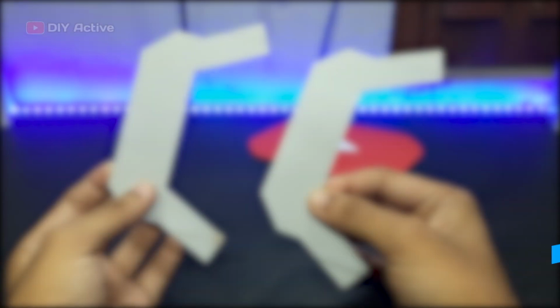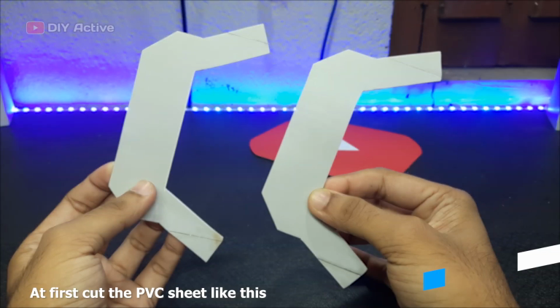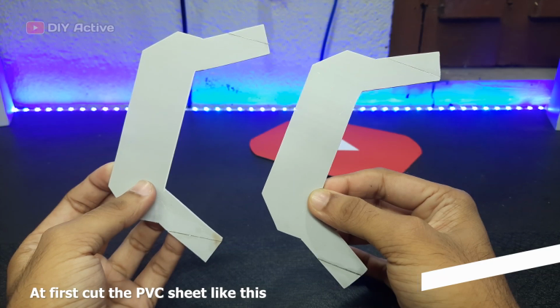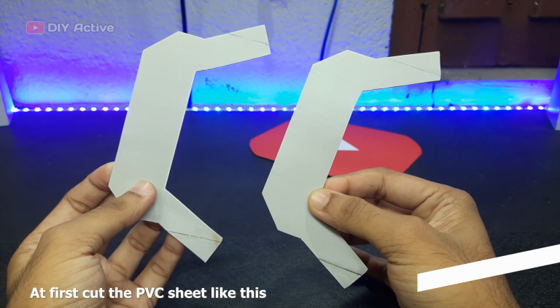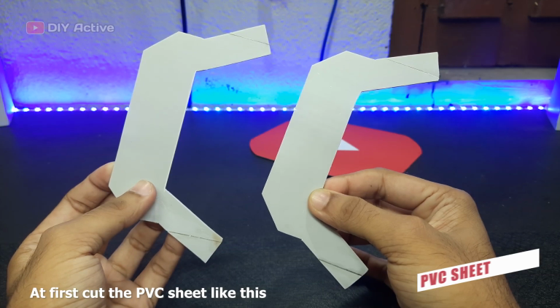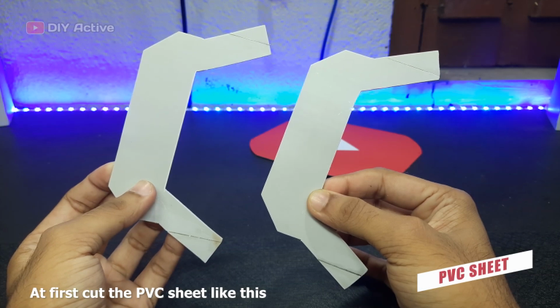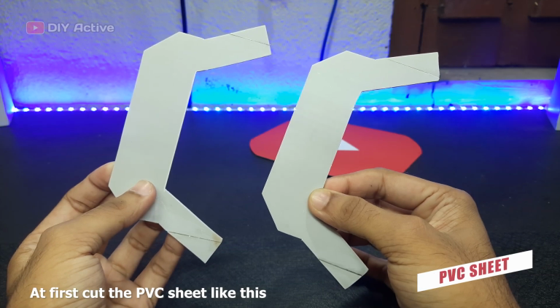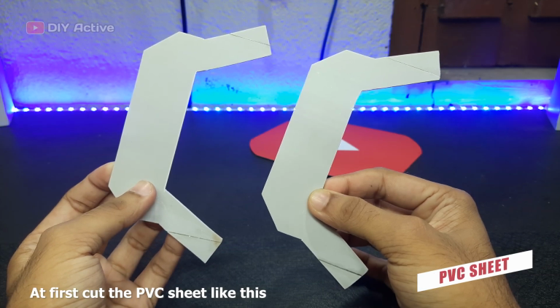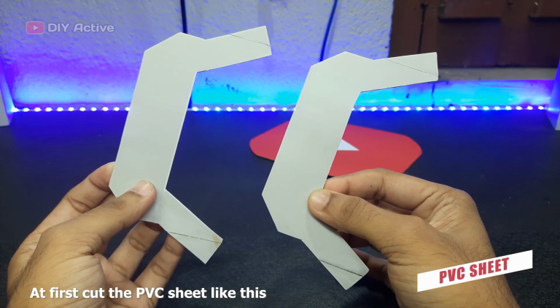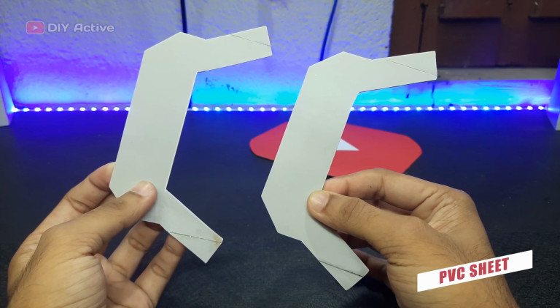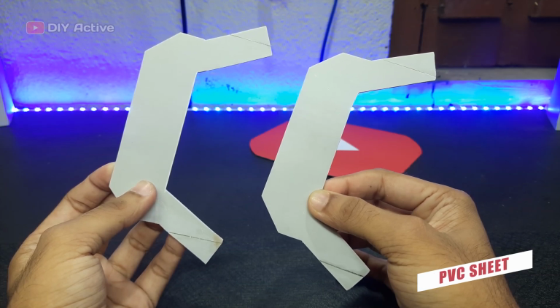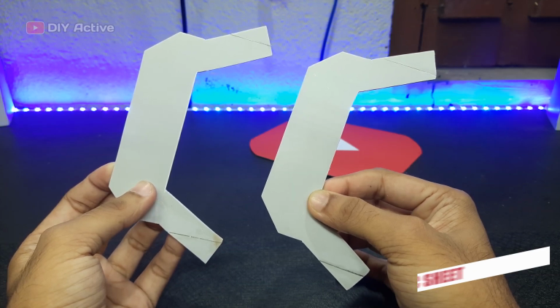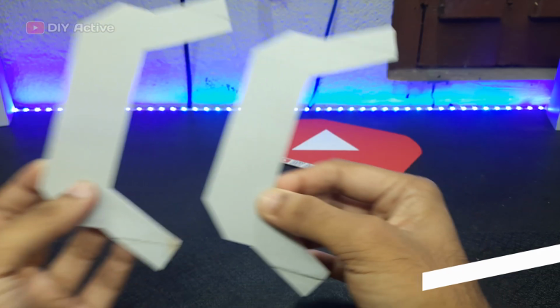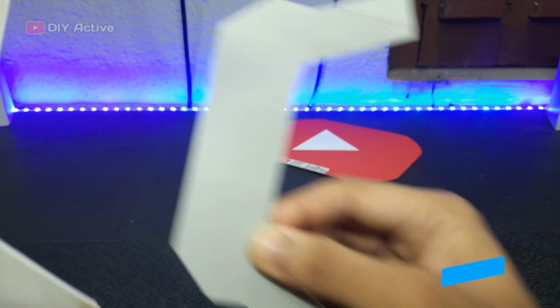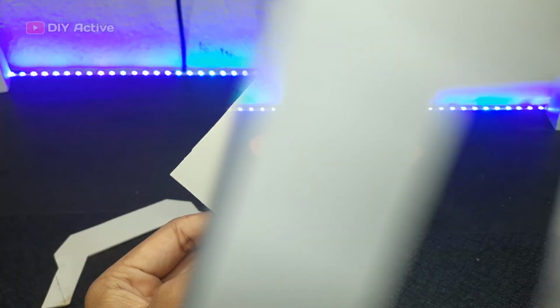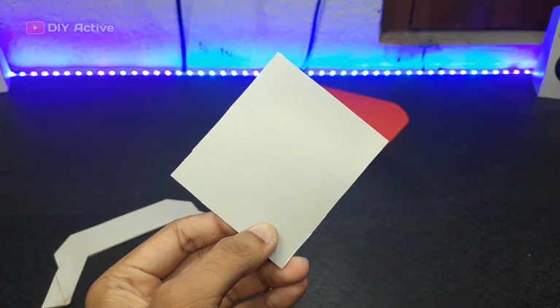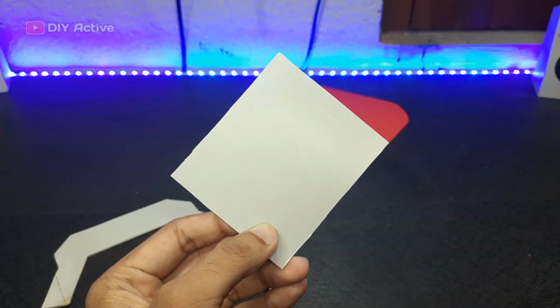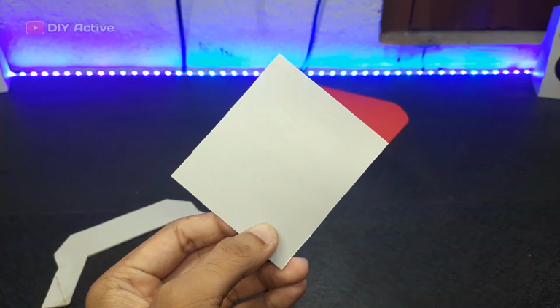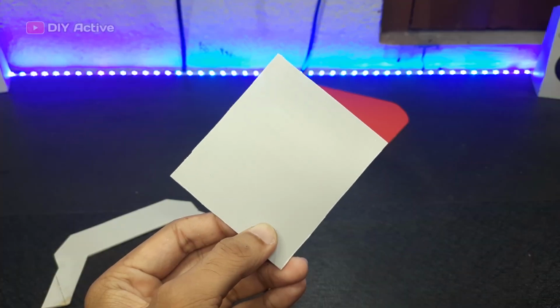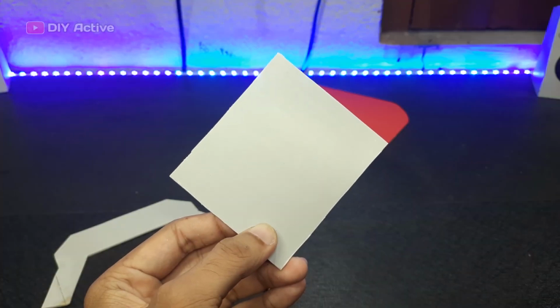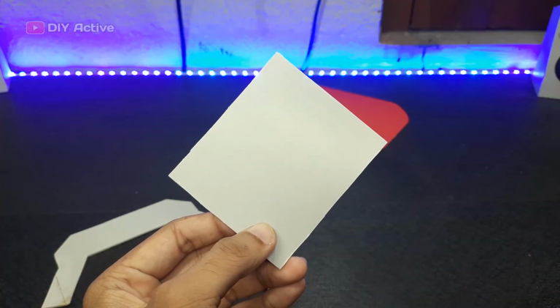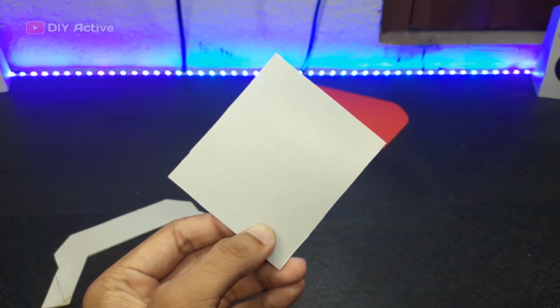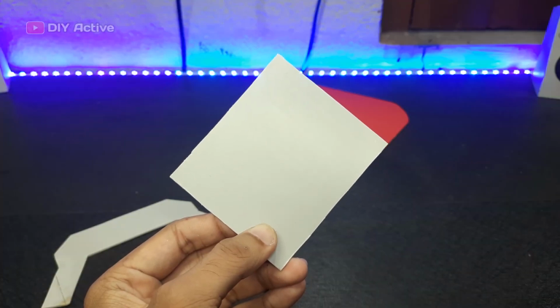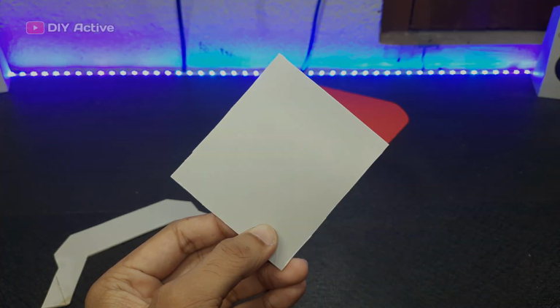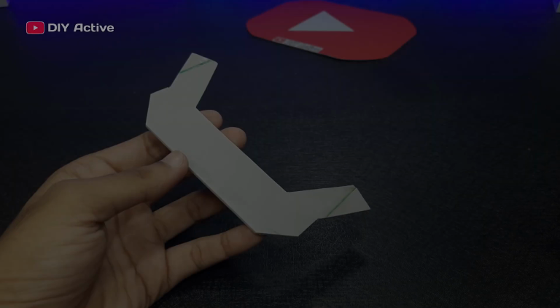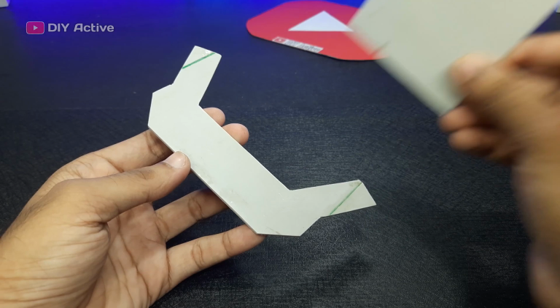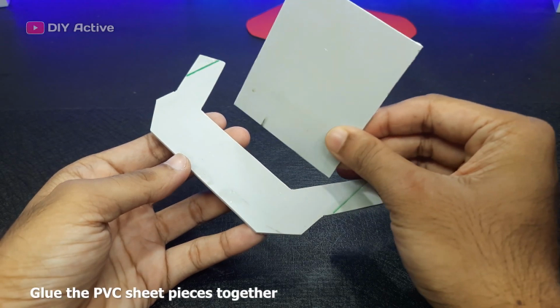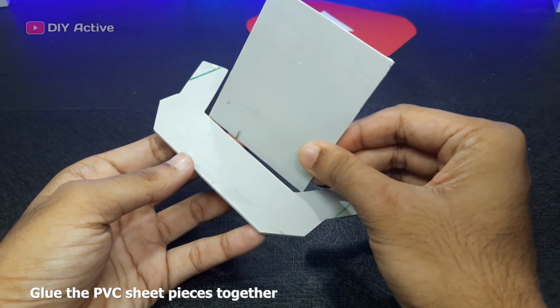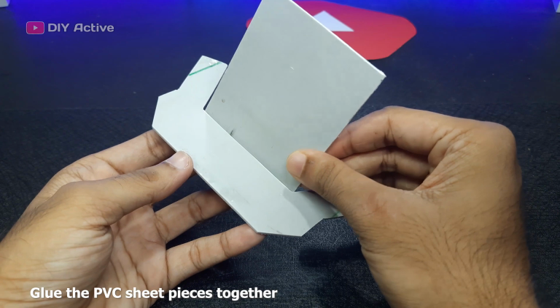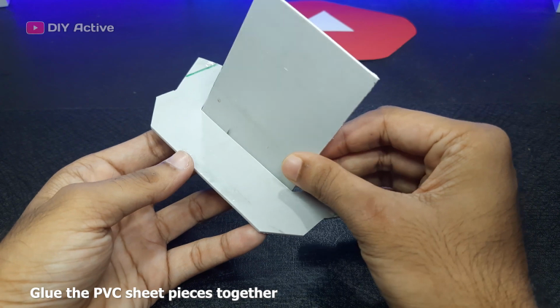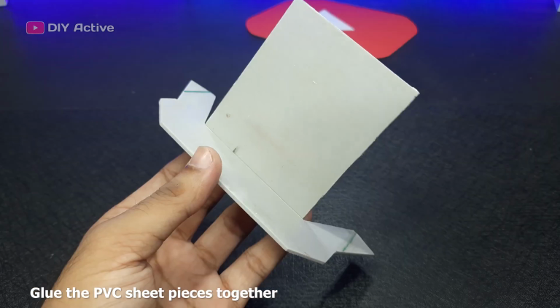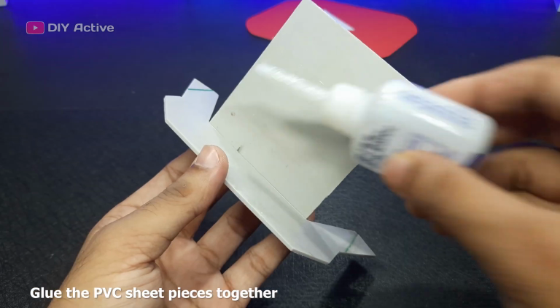At first, cut the PVC sheet like this. Then glue the PVC sheet pieces together to form the frame.